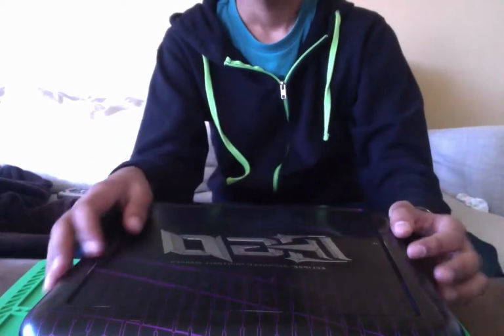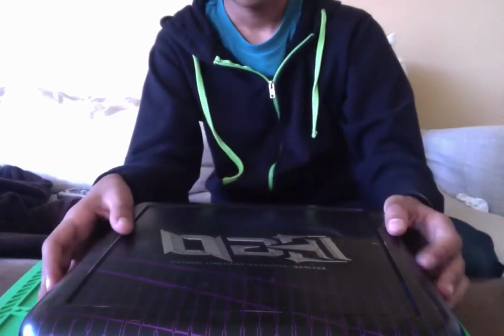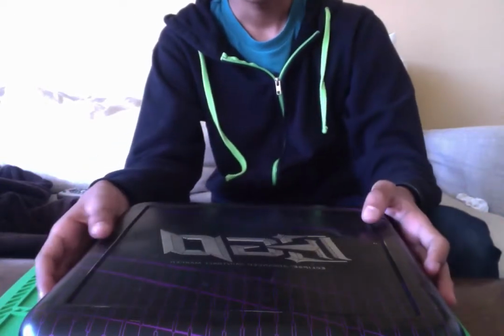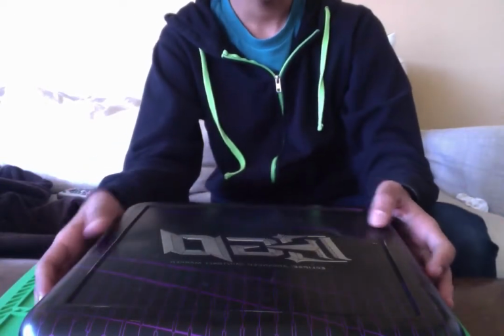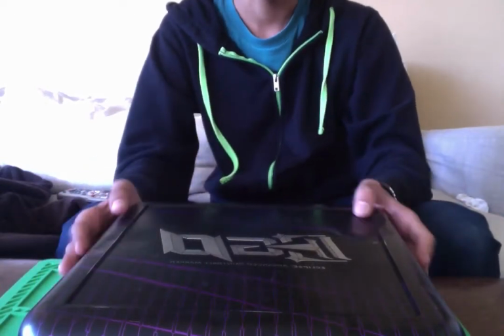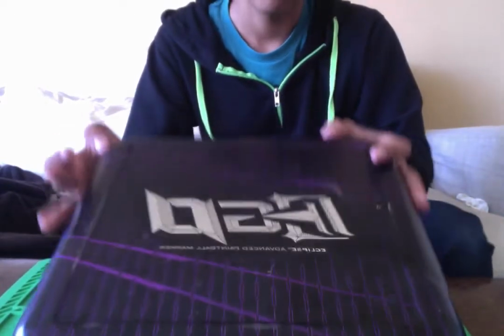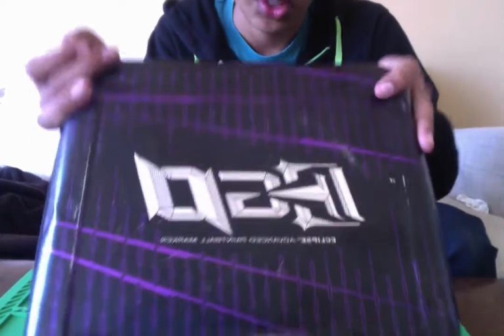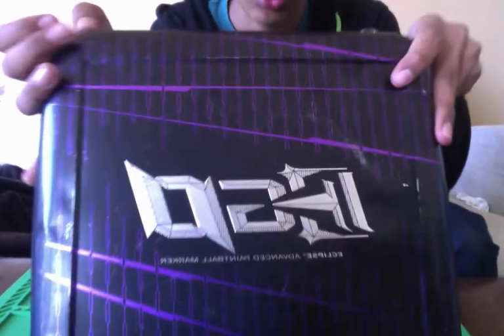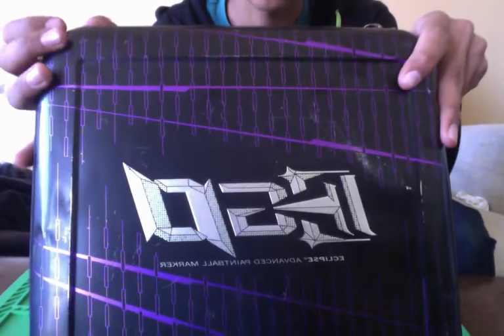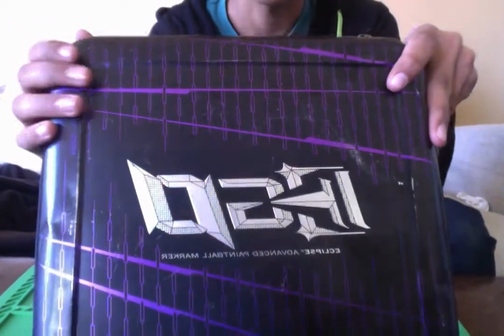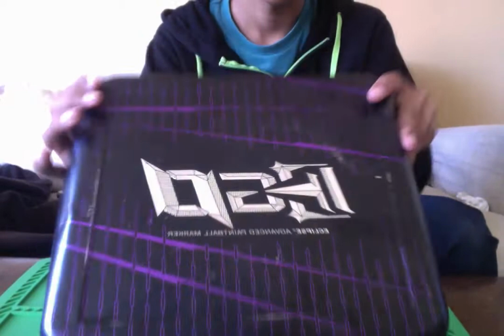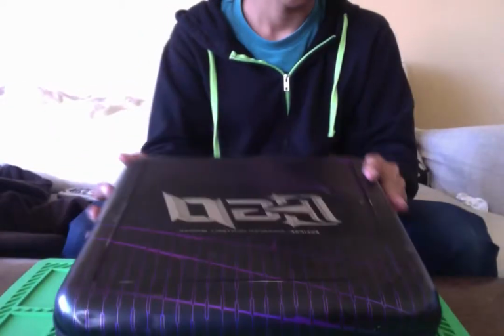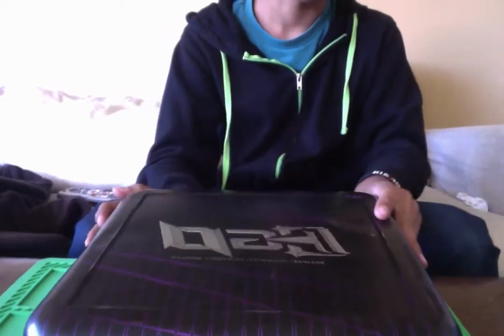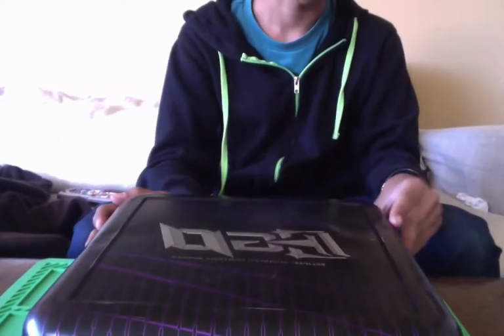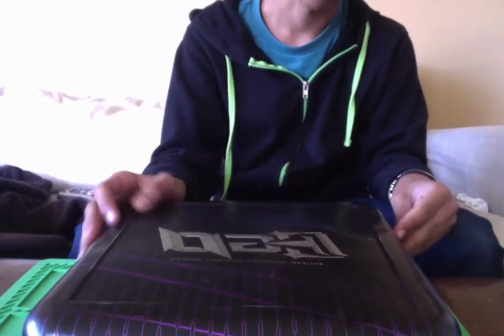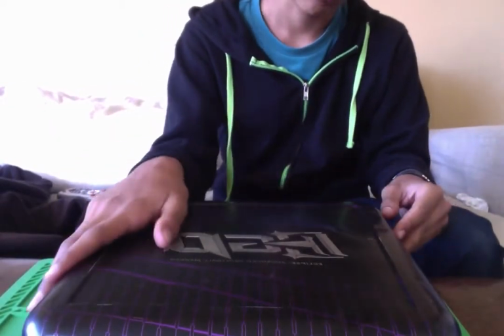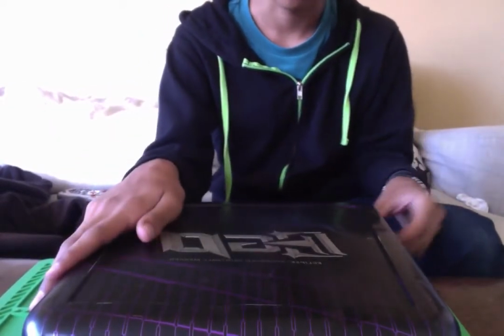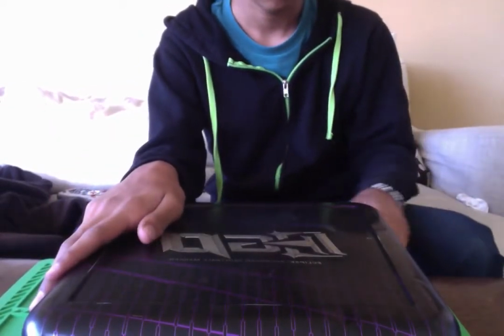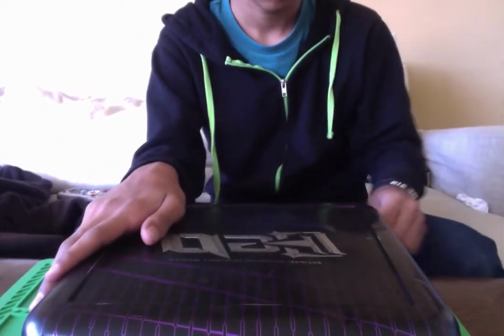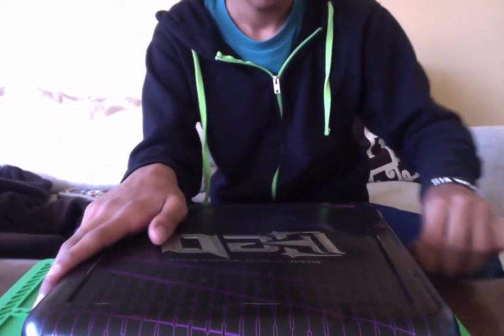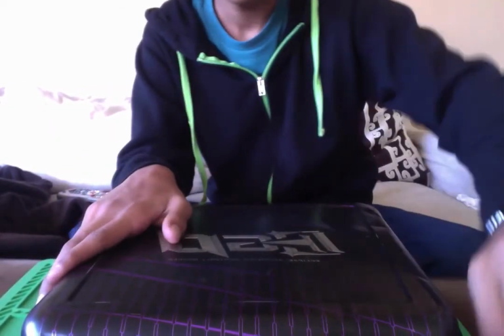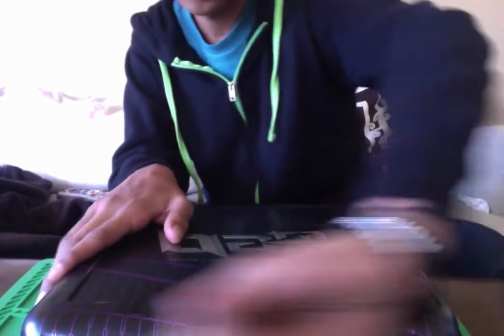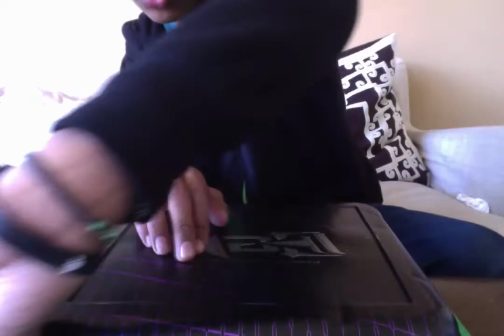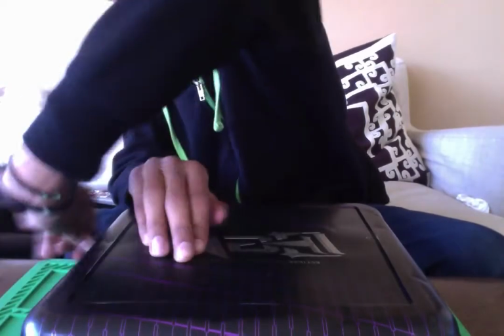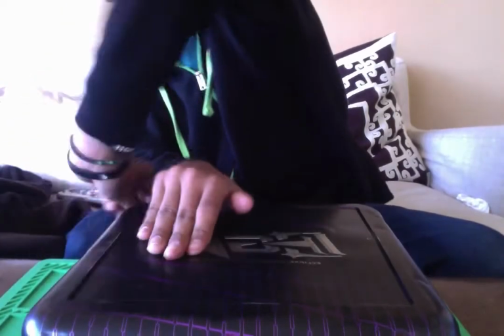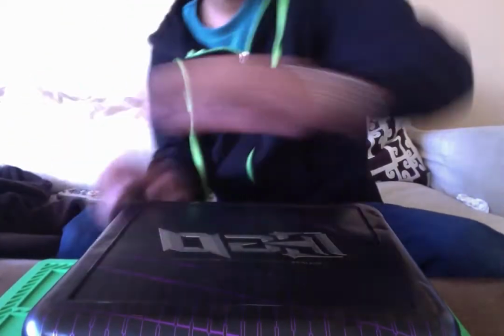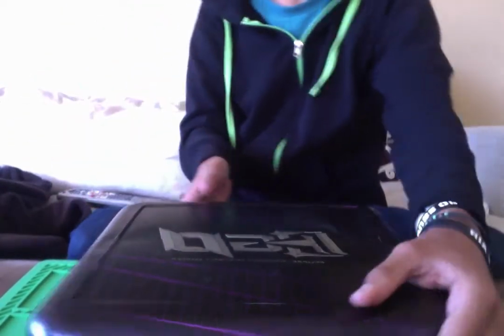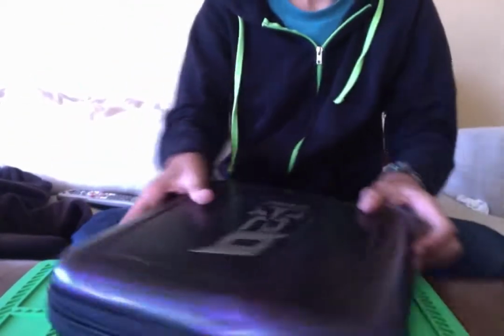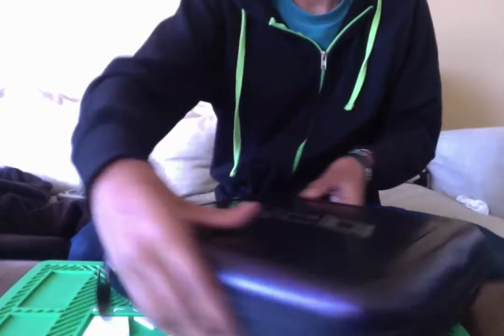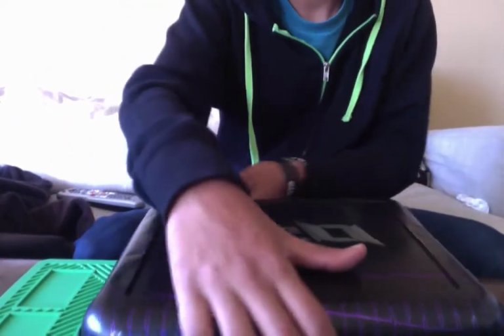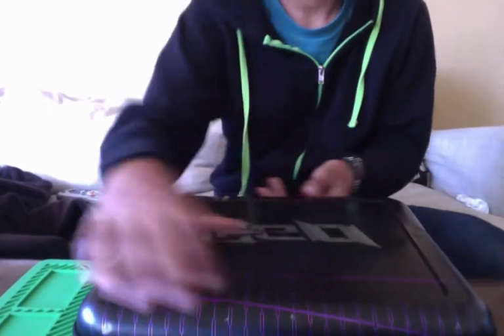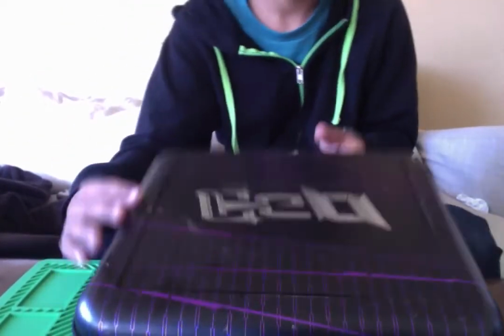Hey guys, EnvyPaintBallers here. Here's my new Vicious Ego XI — I've been waiting for this thing for a while, I'm really happy it's here. Green and silver, it's got a dark bolt on it, dark kit.